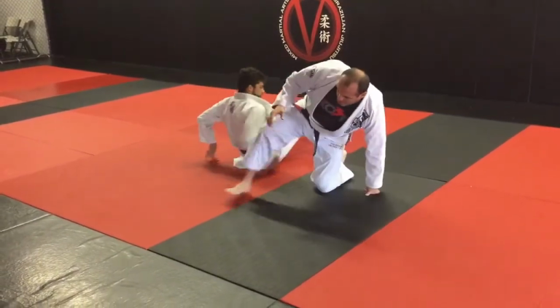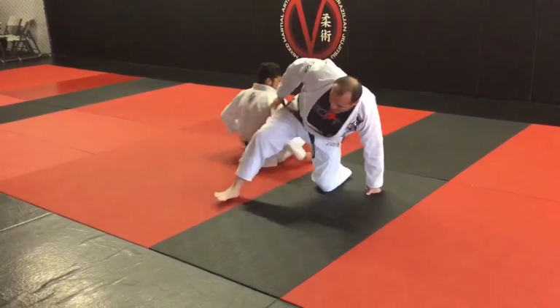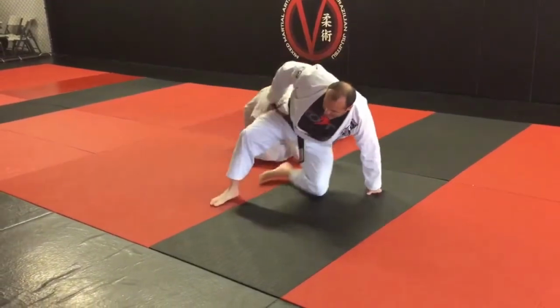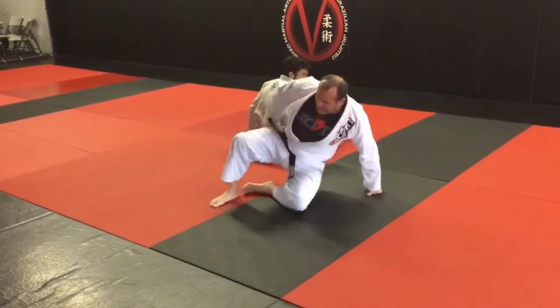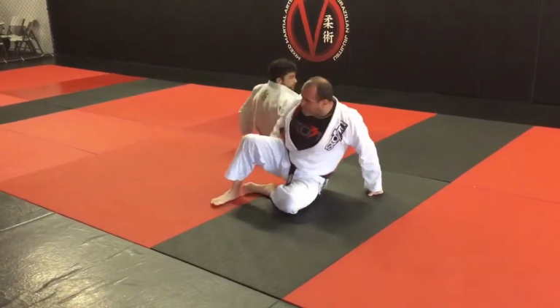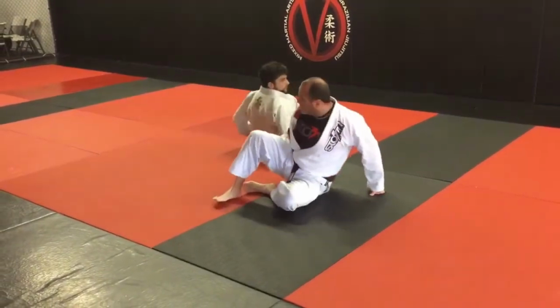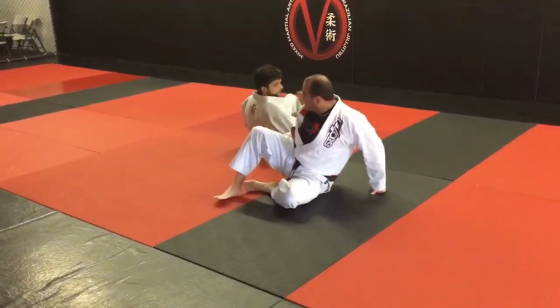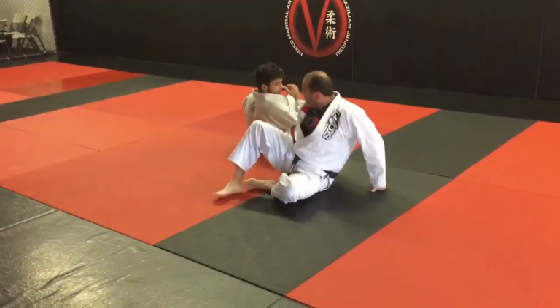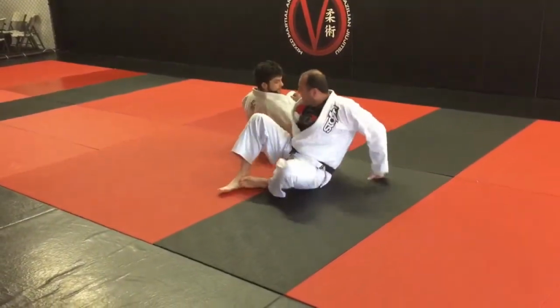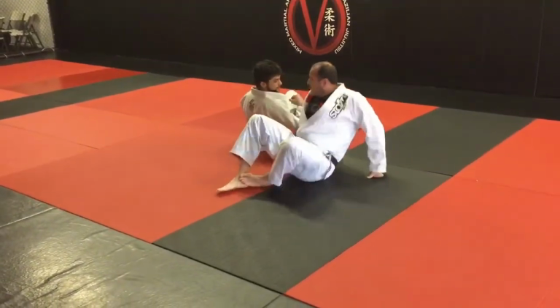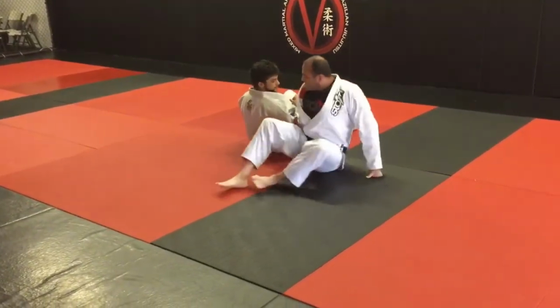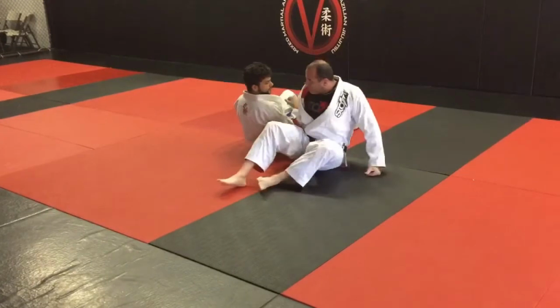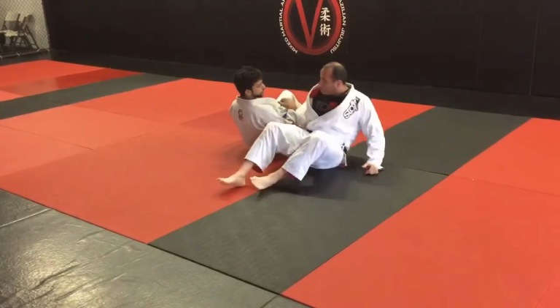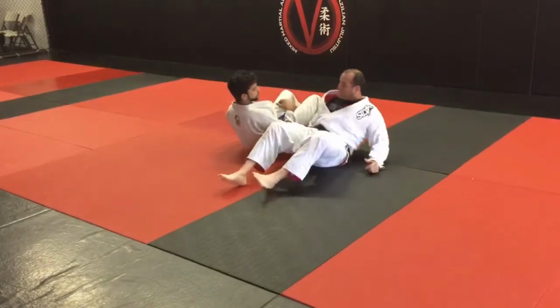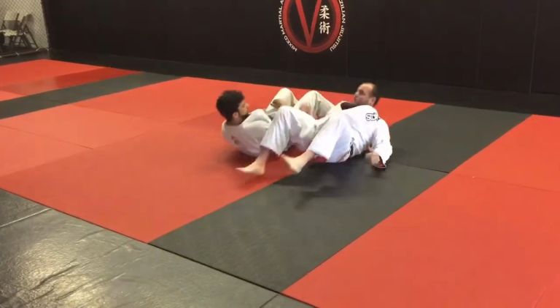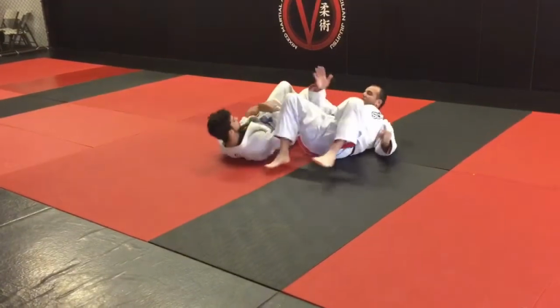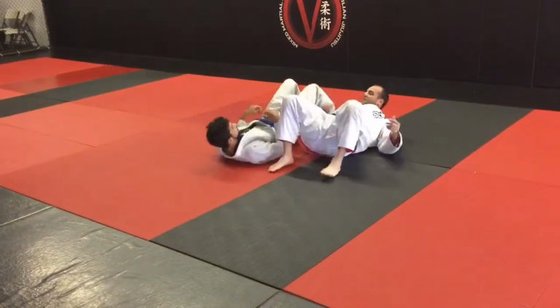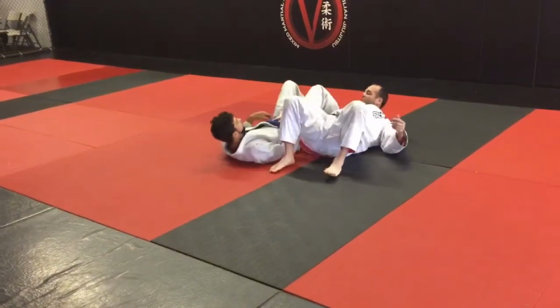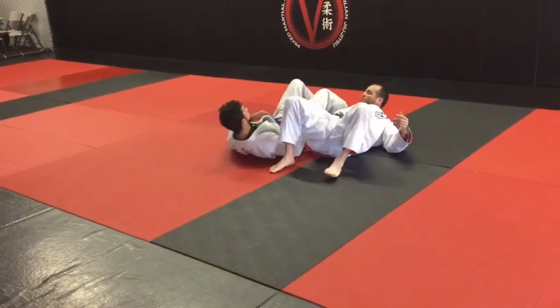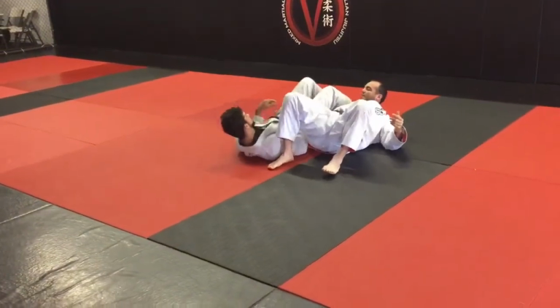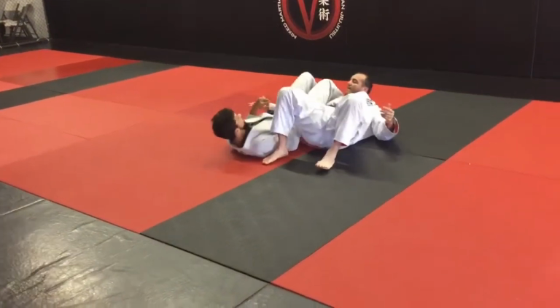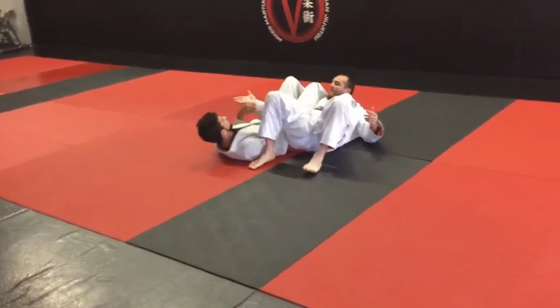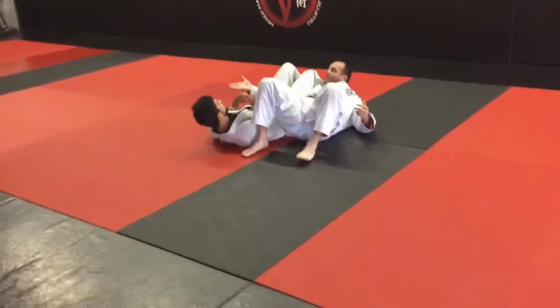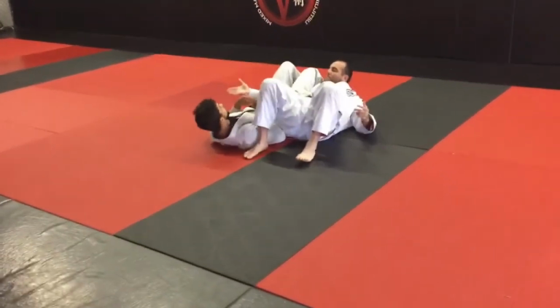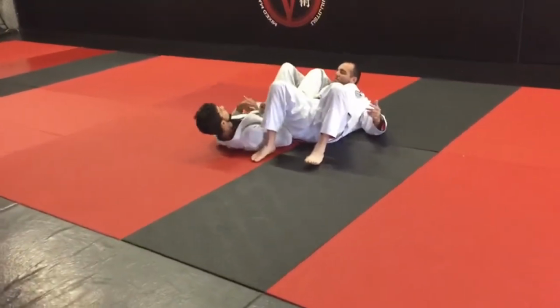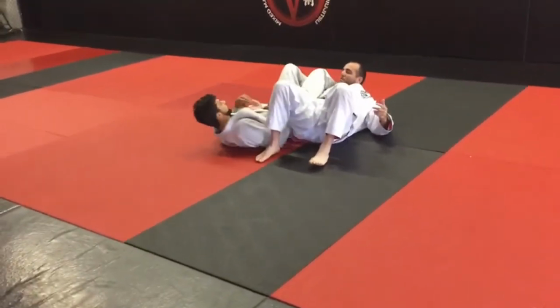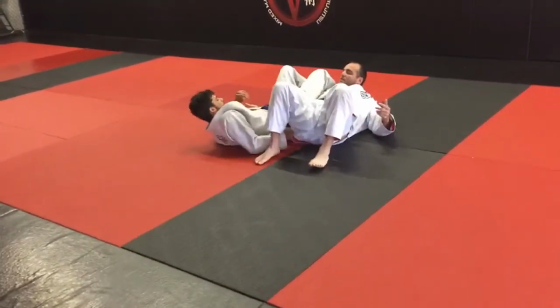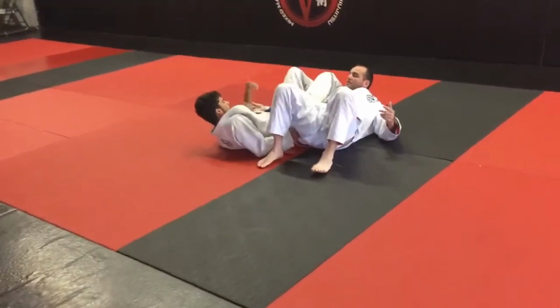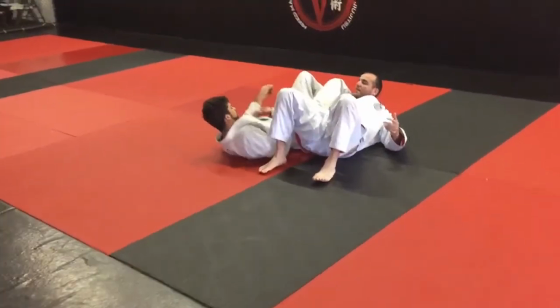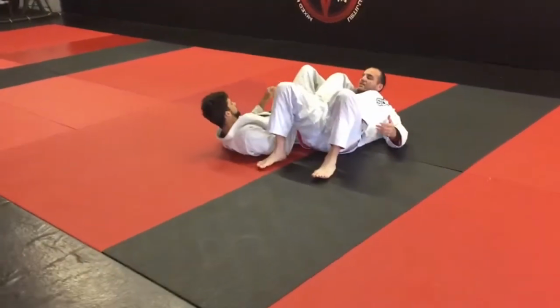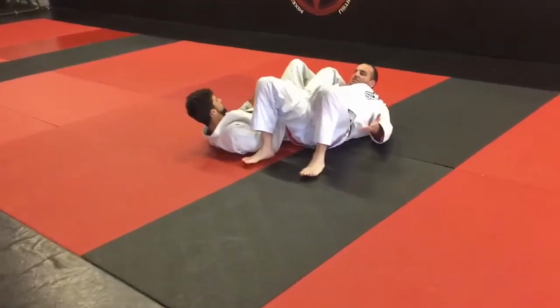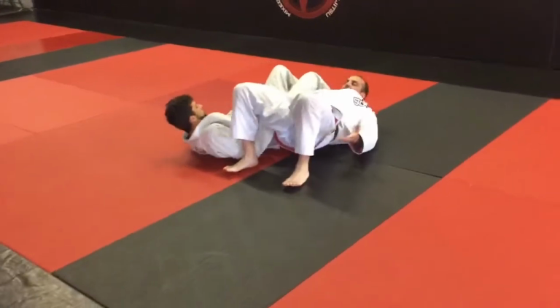So my inside hand is going to reach for his far hand. We're going to go hip to hip. So my inside ankle is for his far hand — I'm going to make a grip. And he does the same.